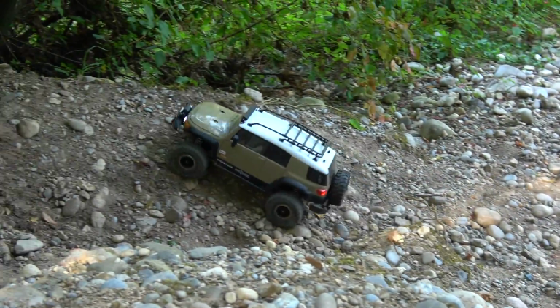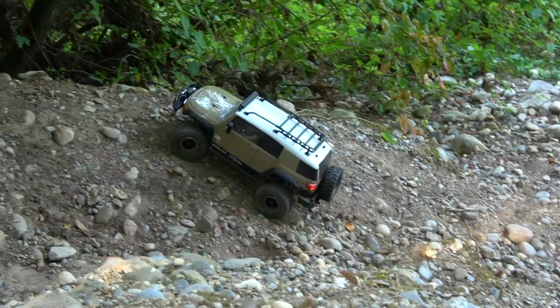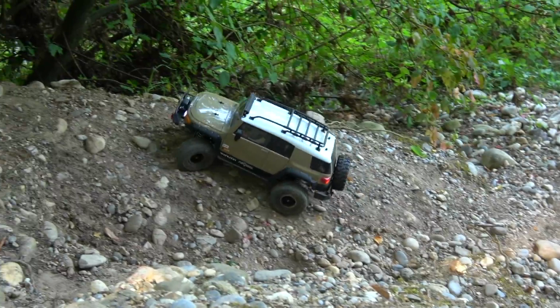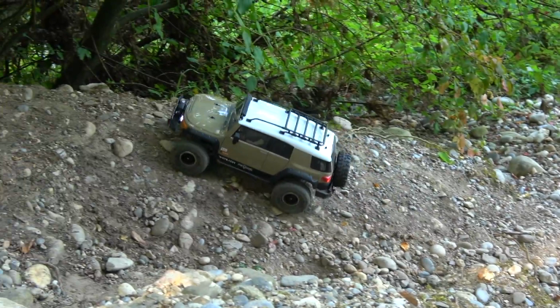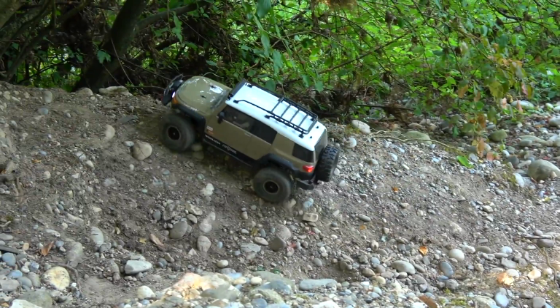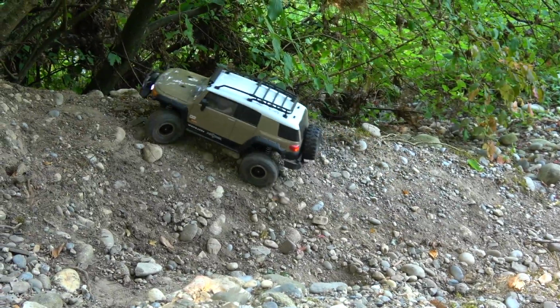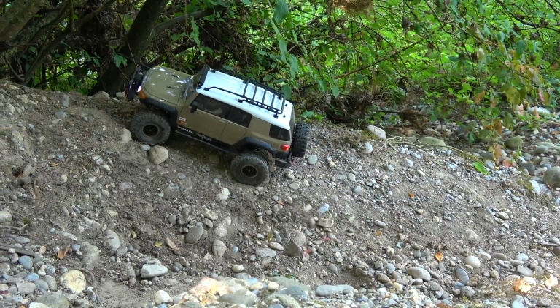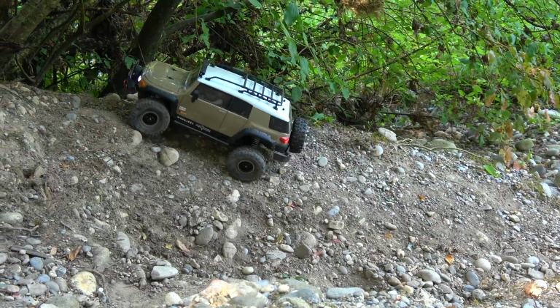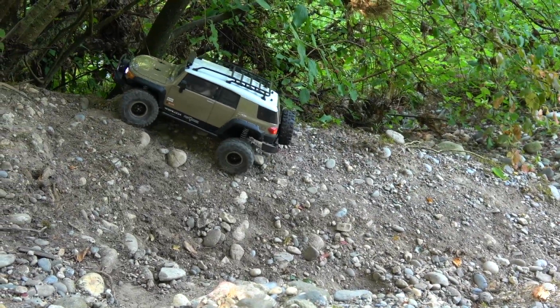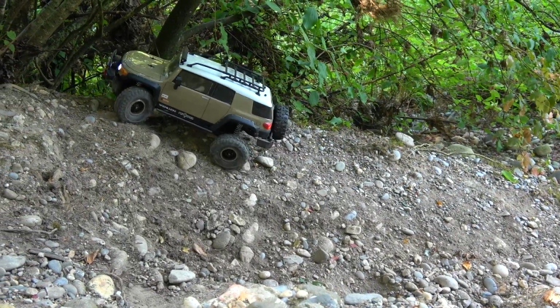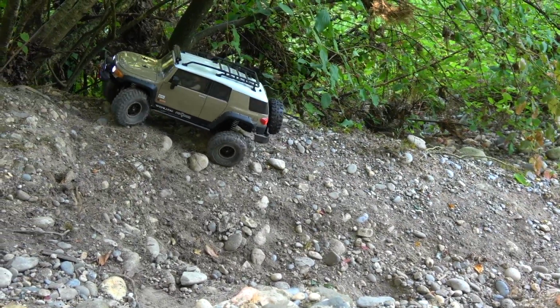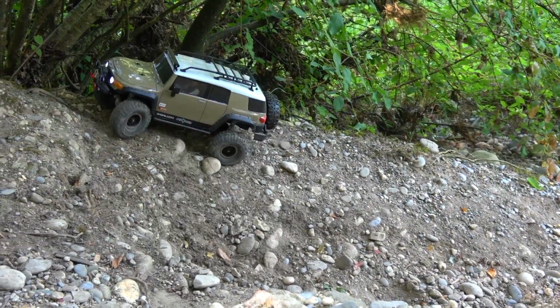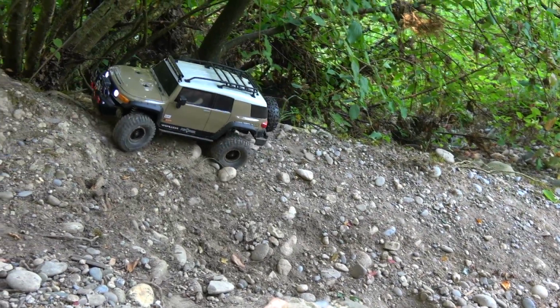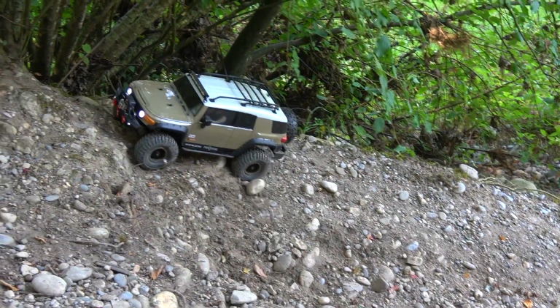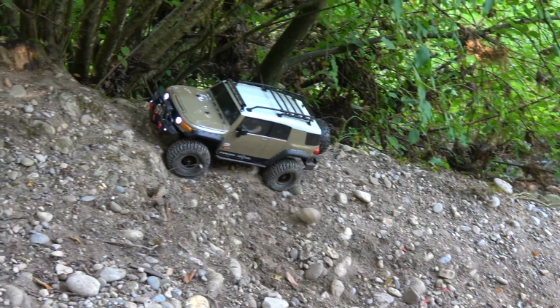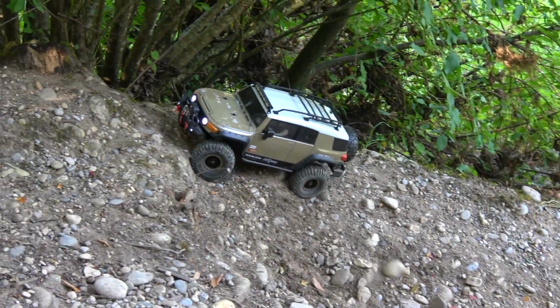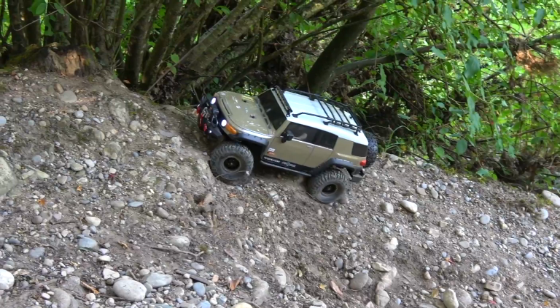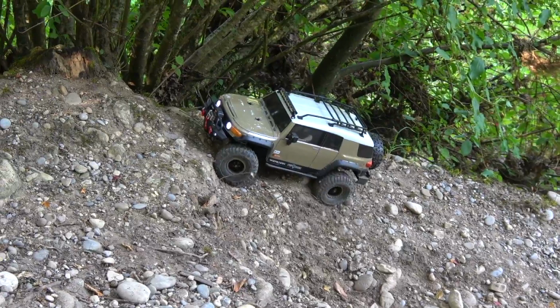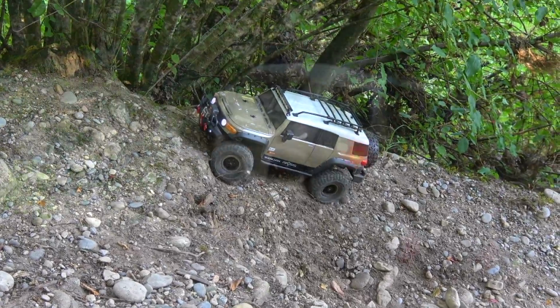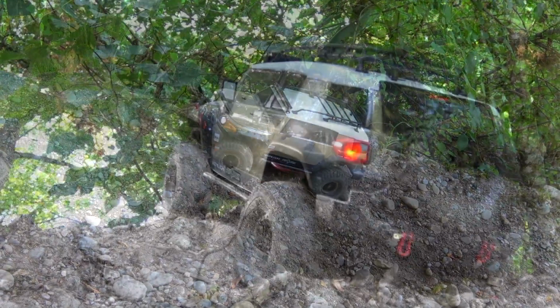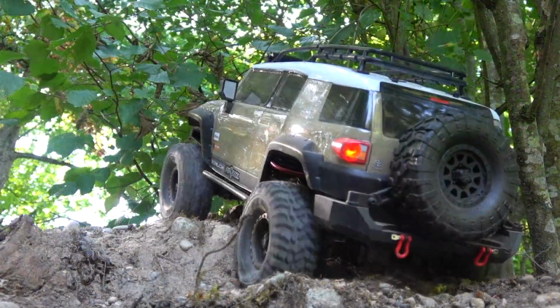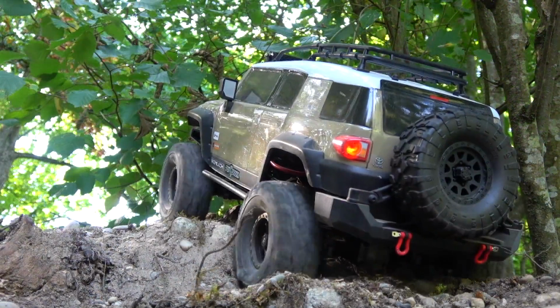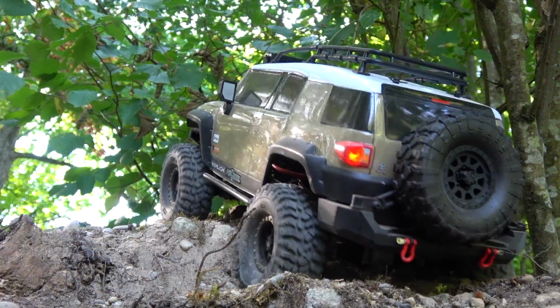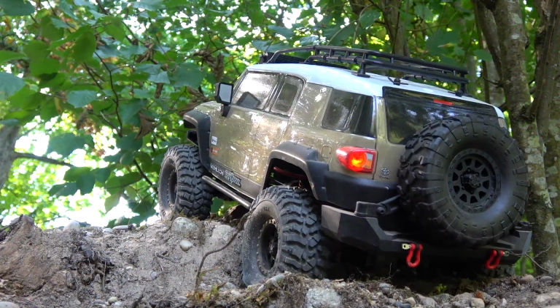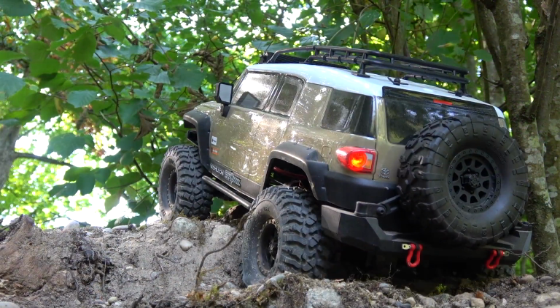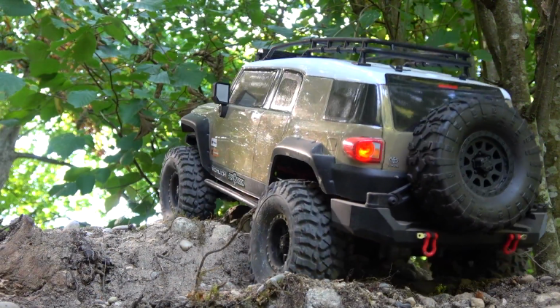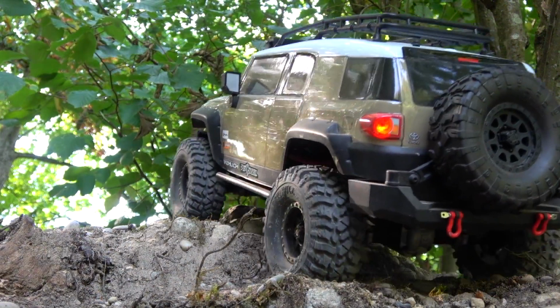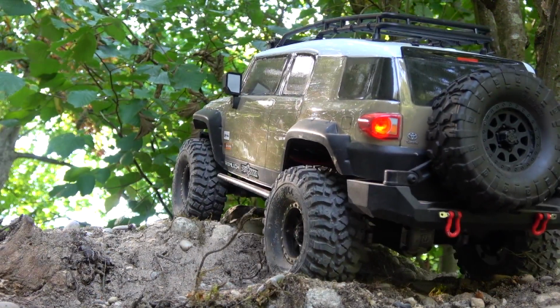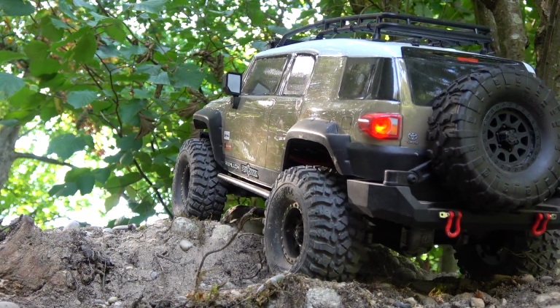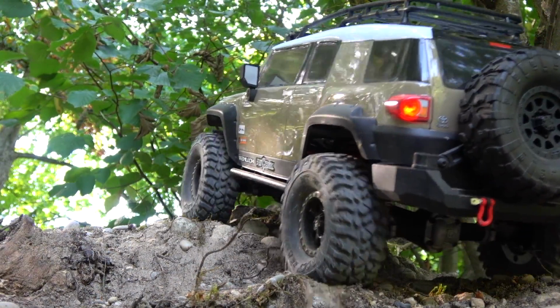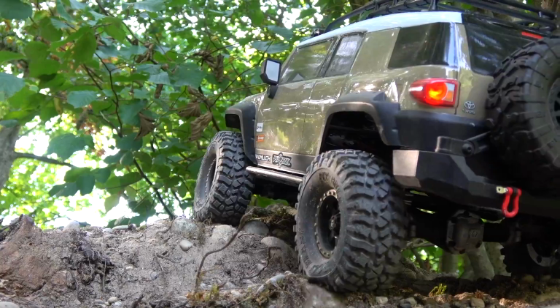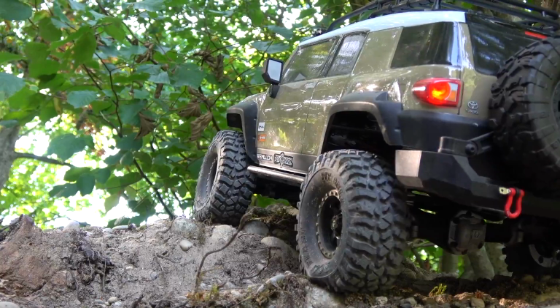Upwards also. Of course, here the tires, damper setup and other adjustments are important. But the brushless combo with the Xeron X works excellent and makes a very good job.